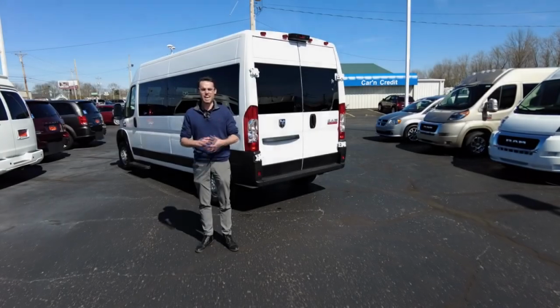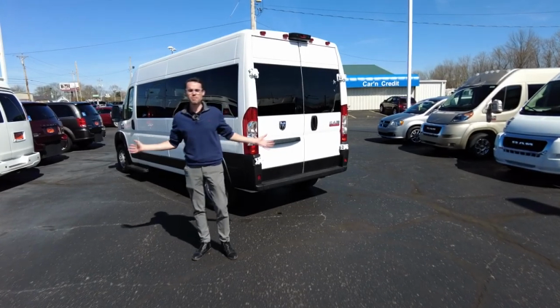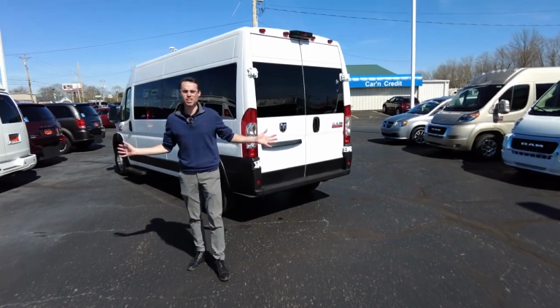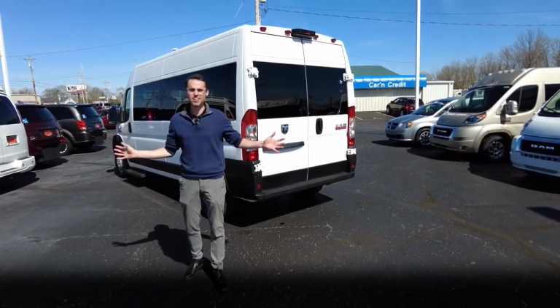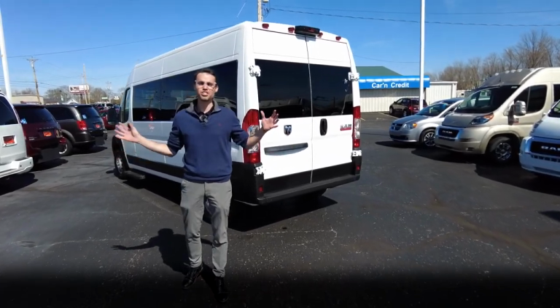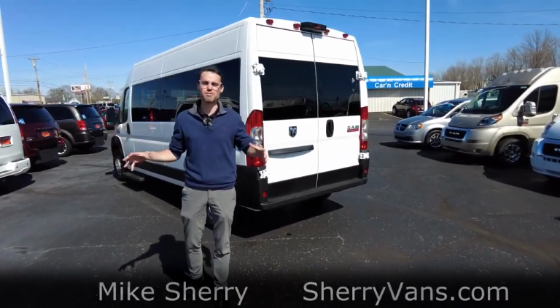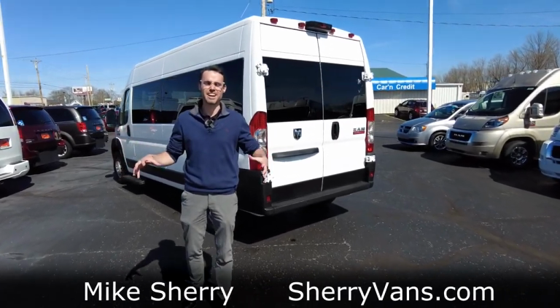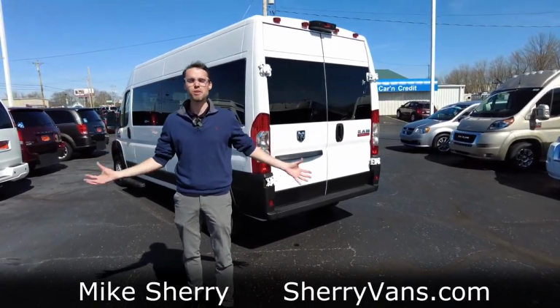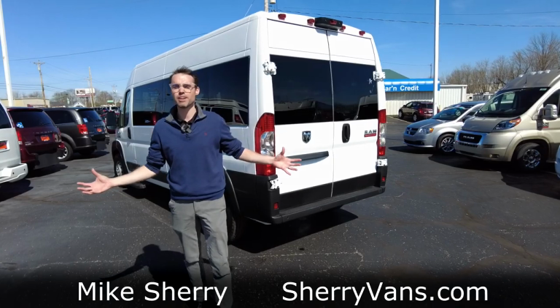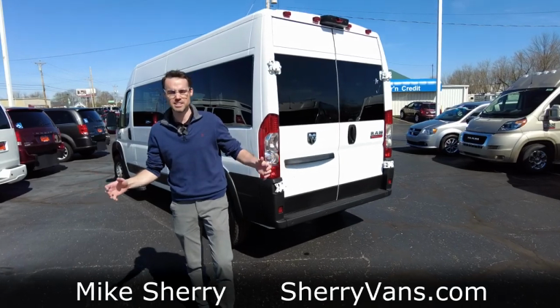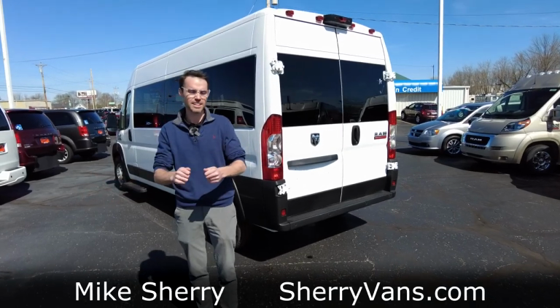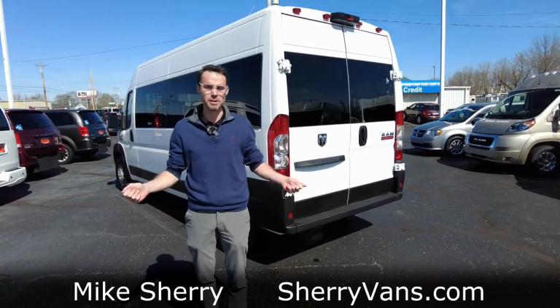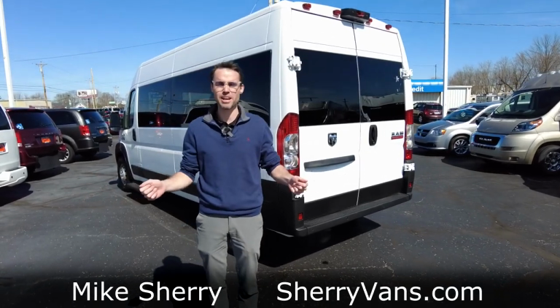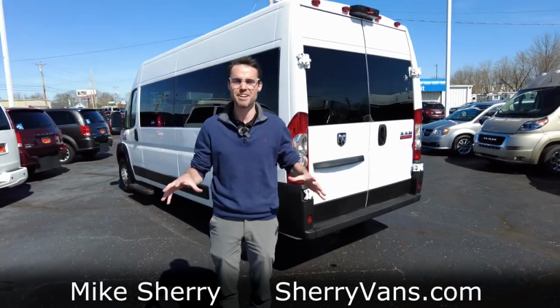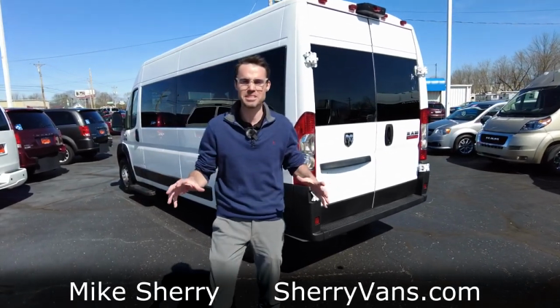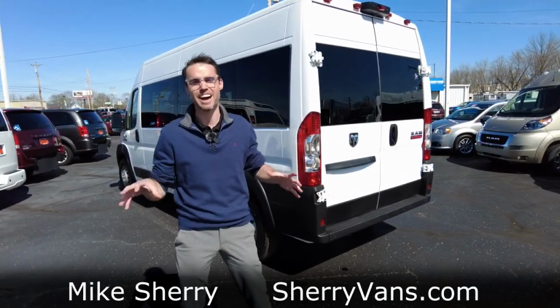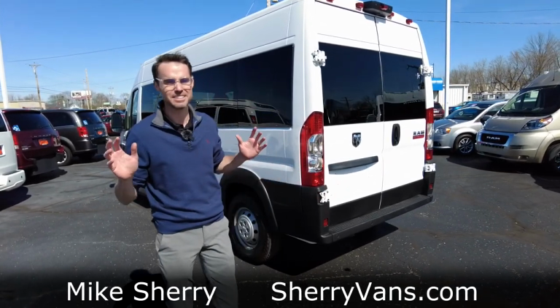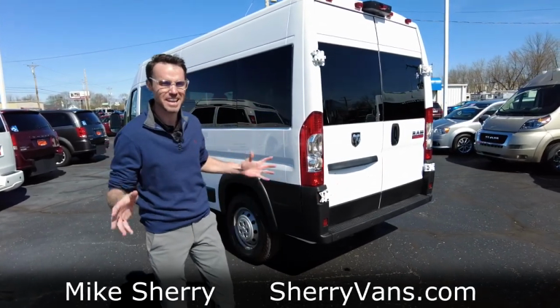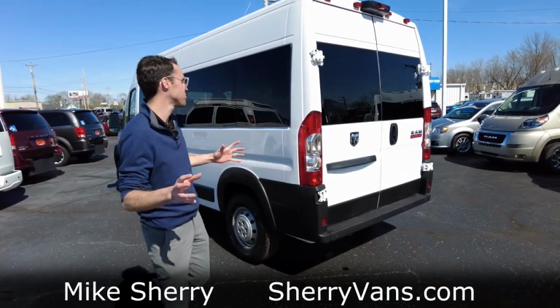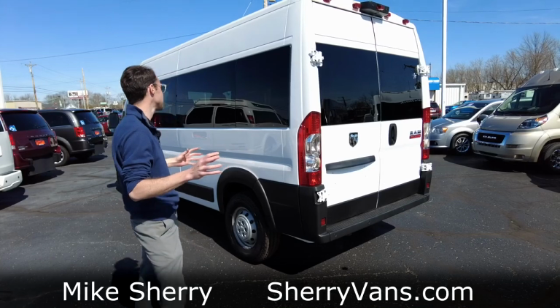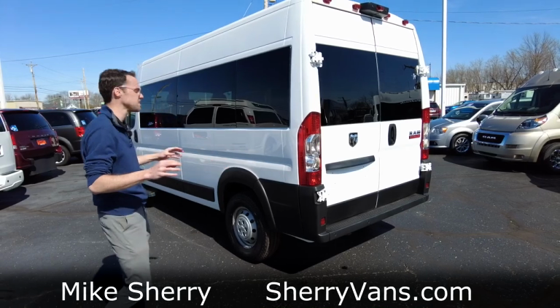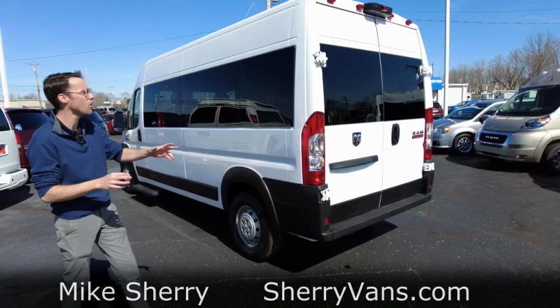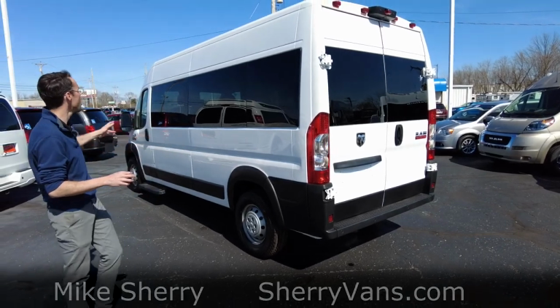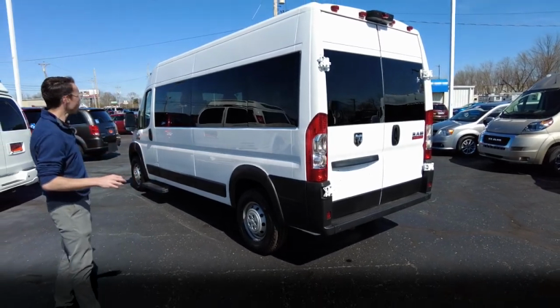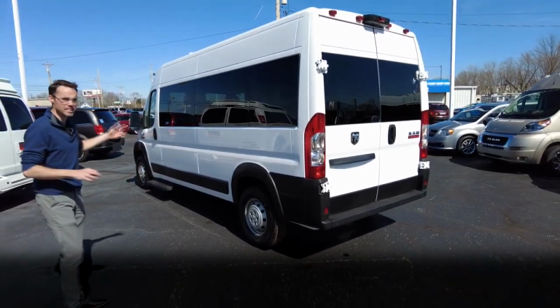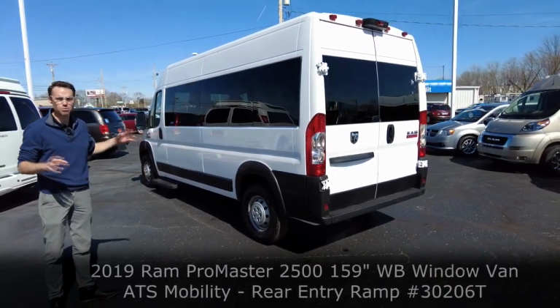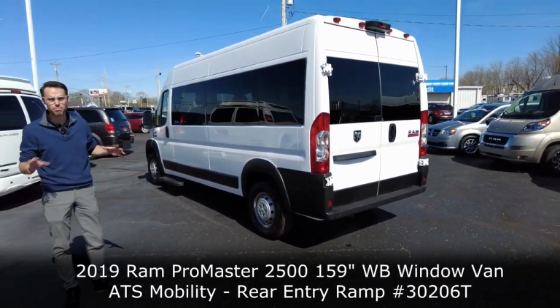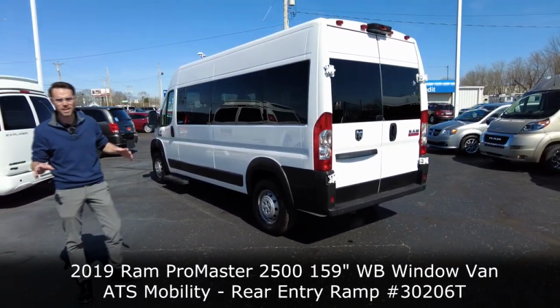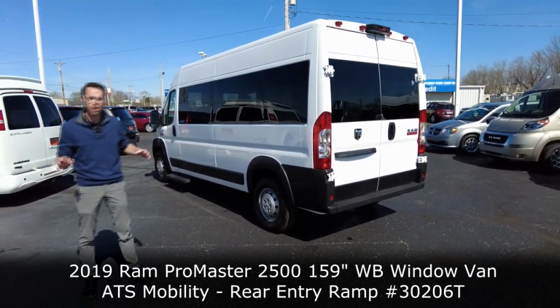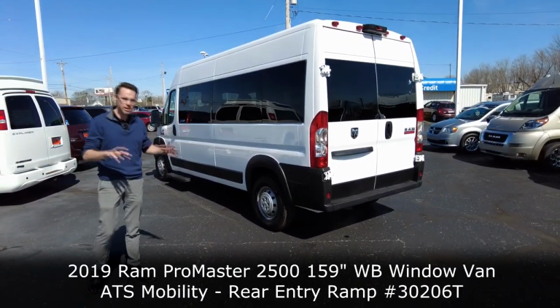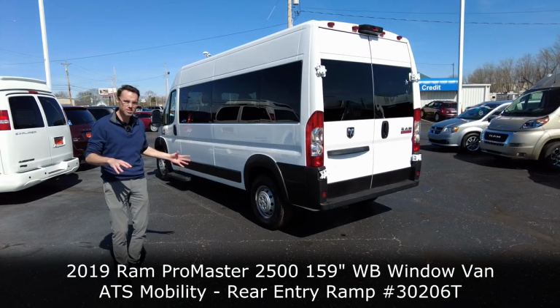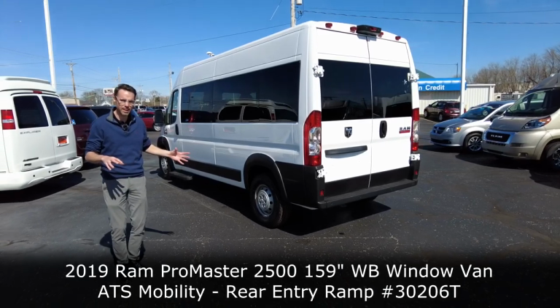Hey everyone, Mike Sherry here at Sherry Vans. I love doing van videos because it's kind of like opening a present — you never know what's inside. Stay tuned for what's inside this: the all-new 159 Ram Promaster three-quarter ton van.